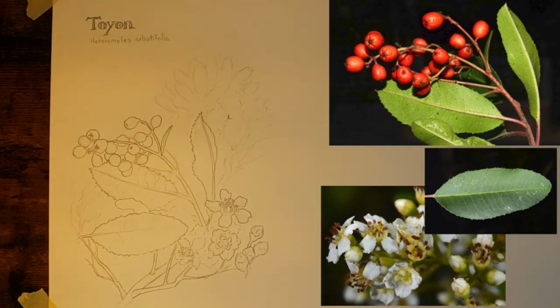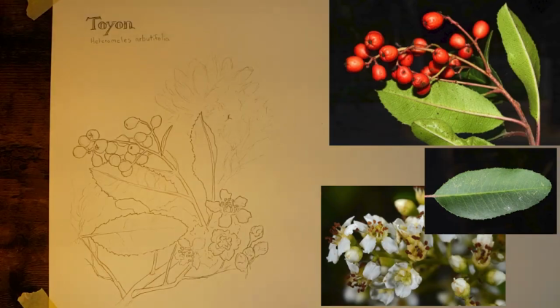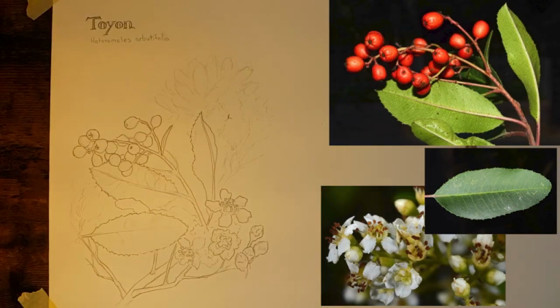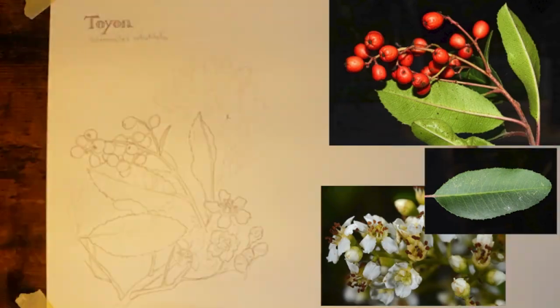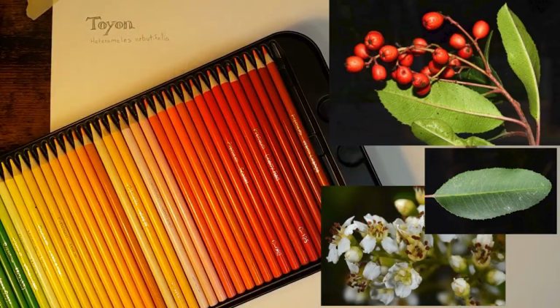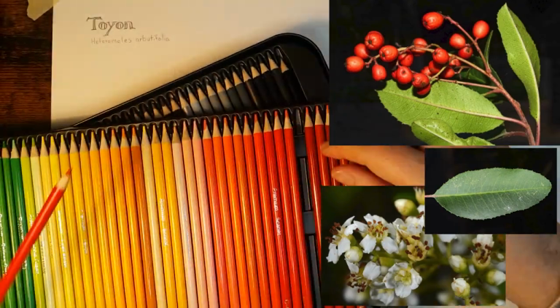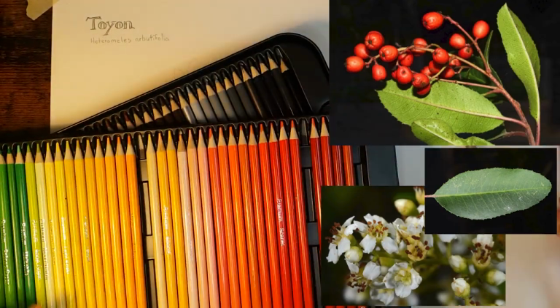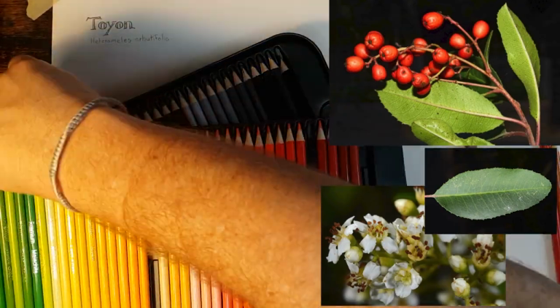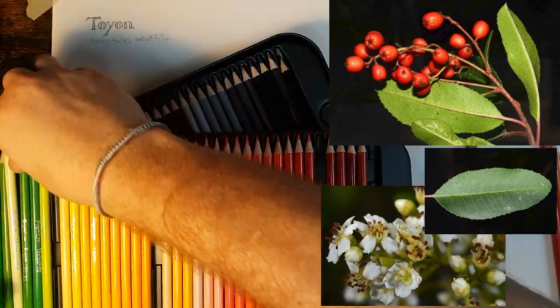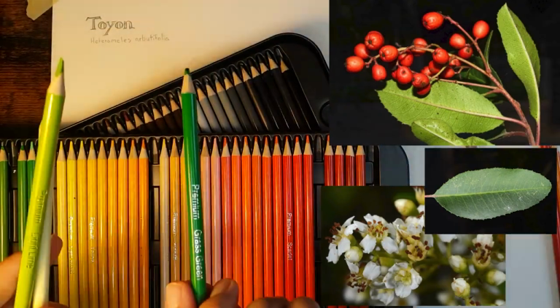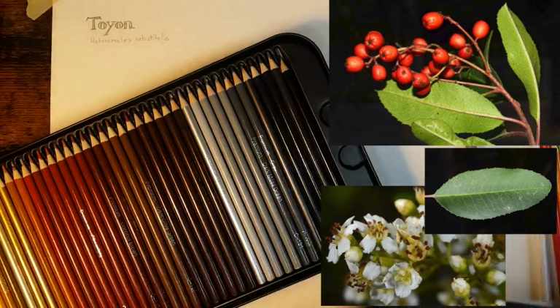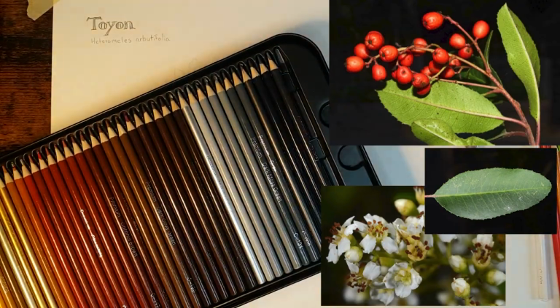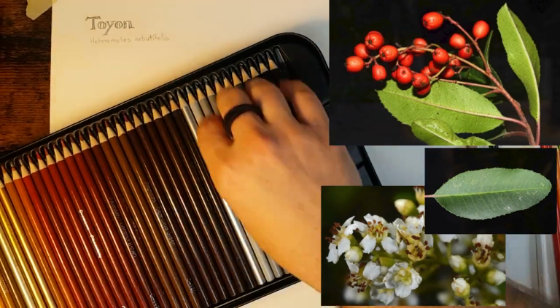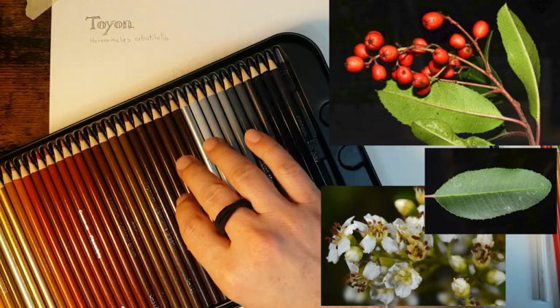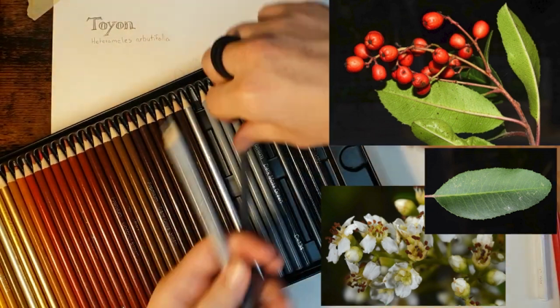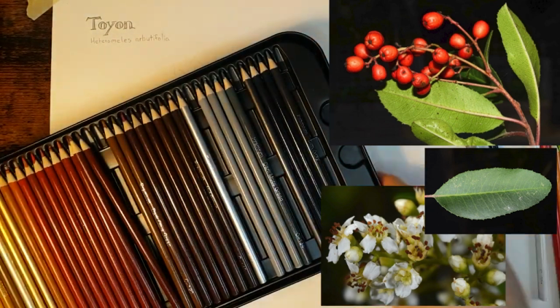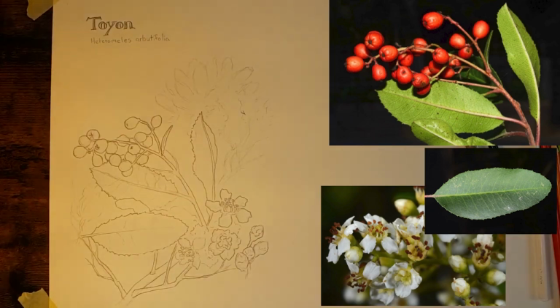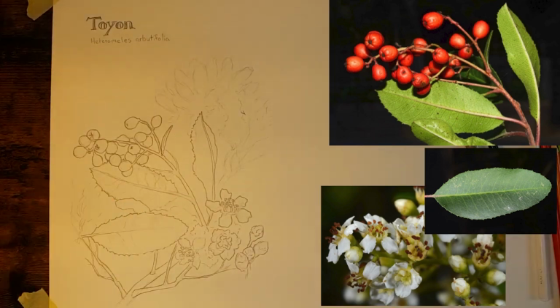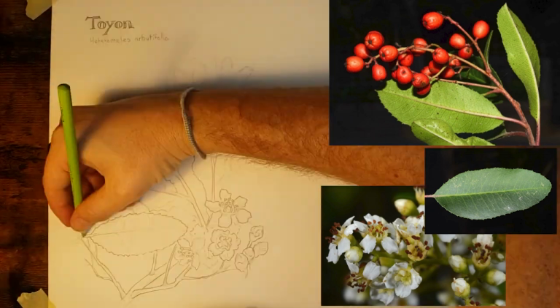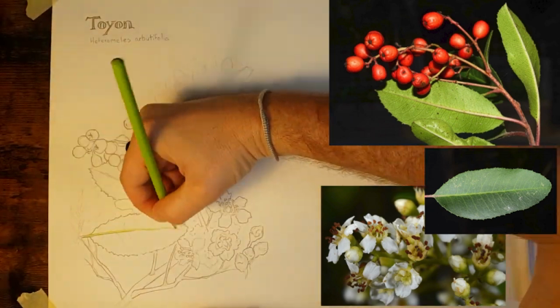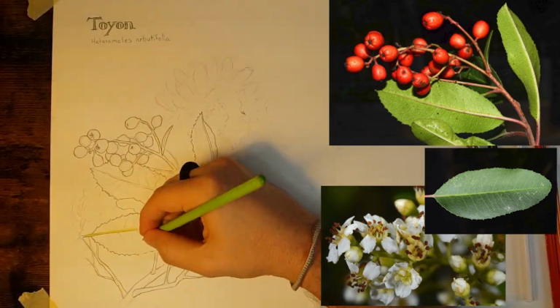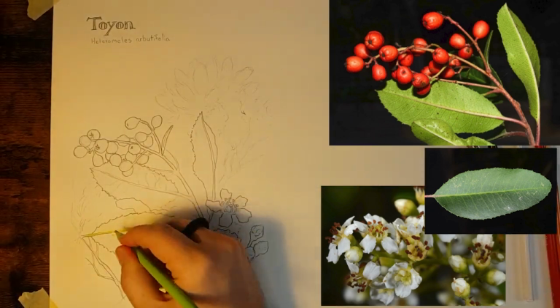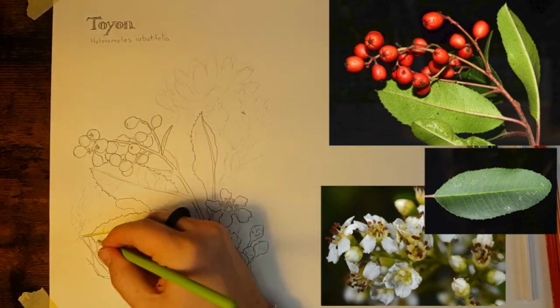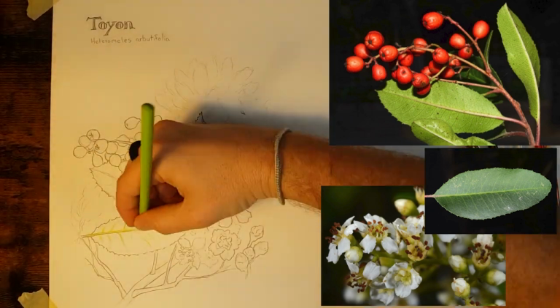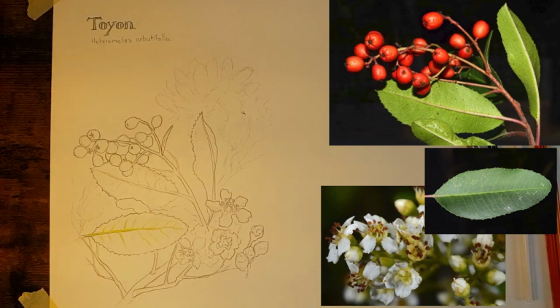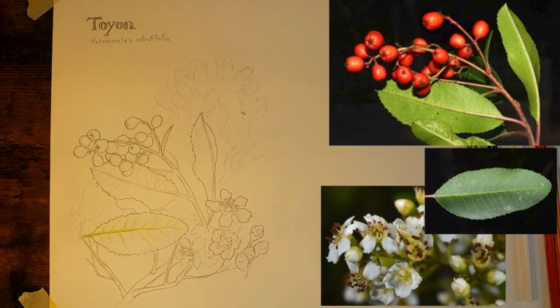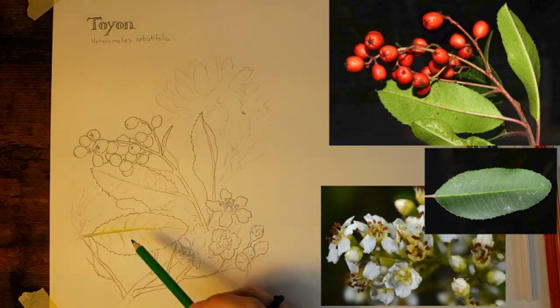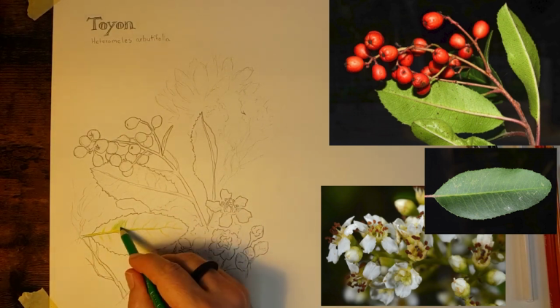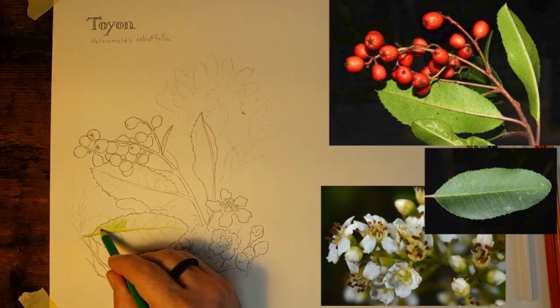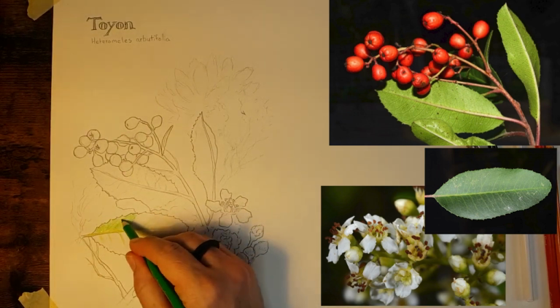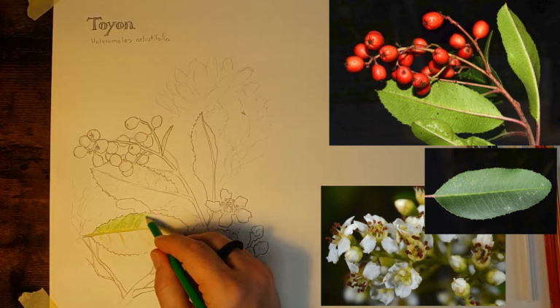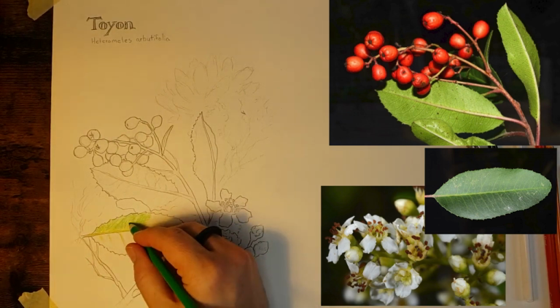Once you're done with the drawing you're going to want to color it in. I recommend using color pencil or watercolor. I'm actually using watercolor pencils for this one, but you can use any kind of color media that you feel comfortable with.